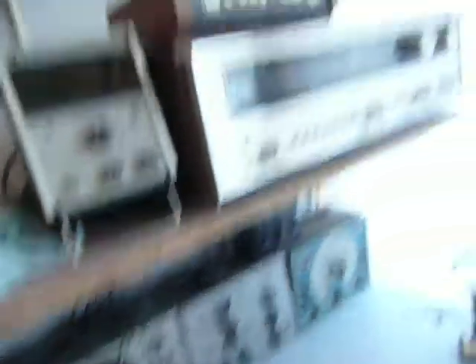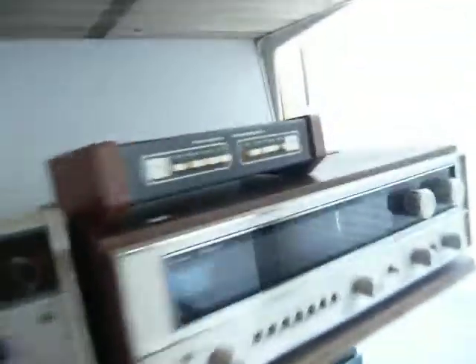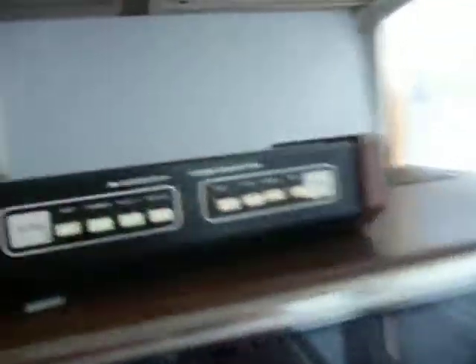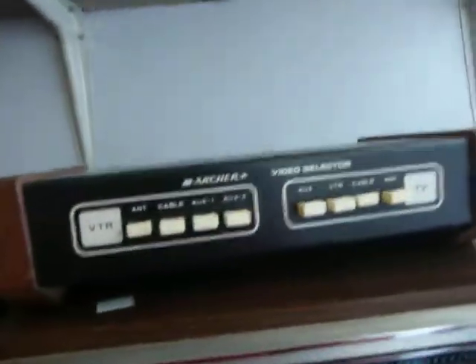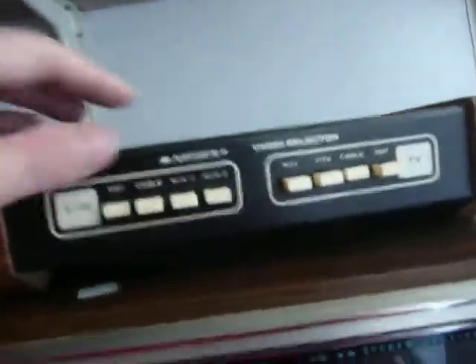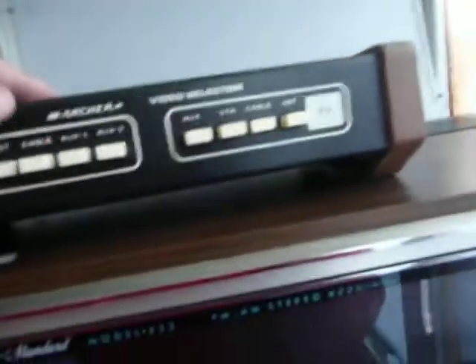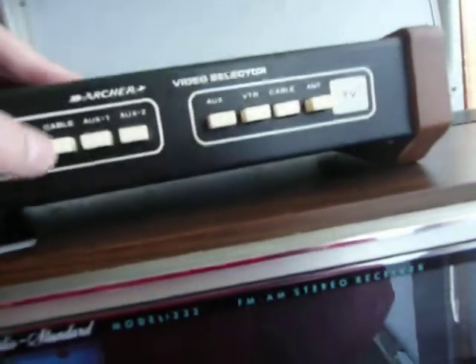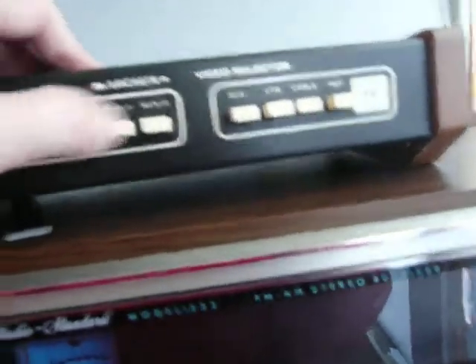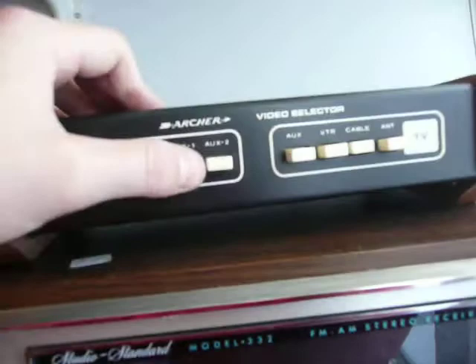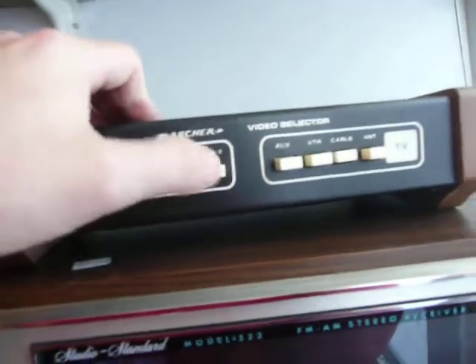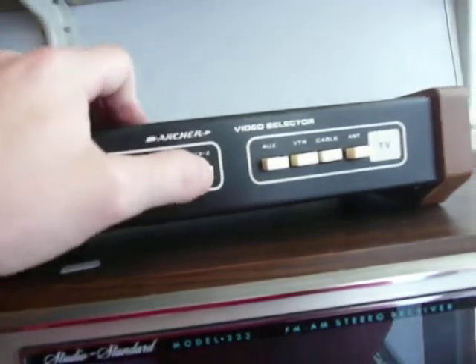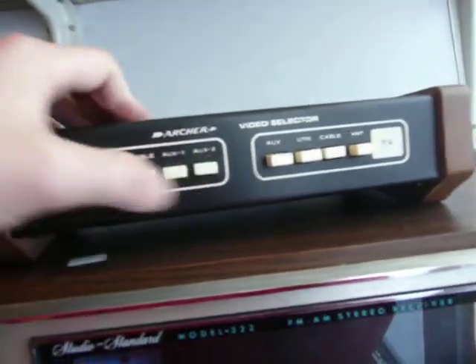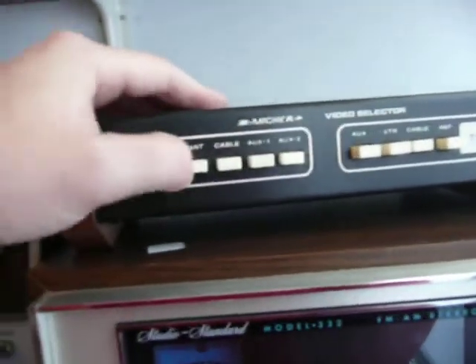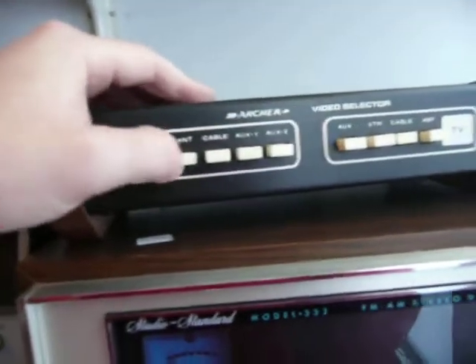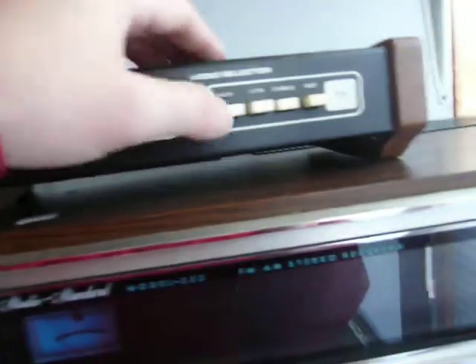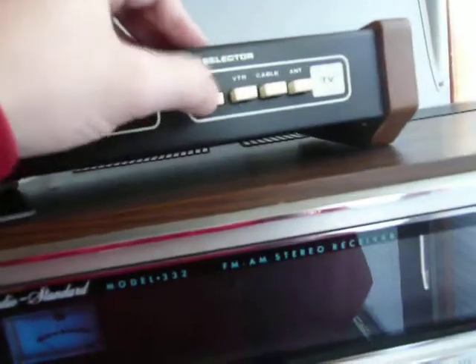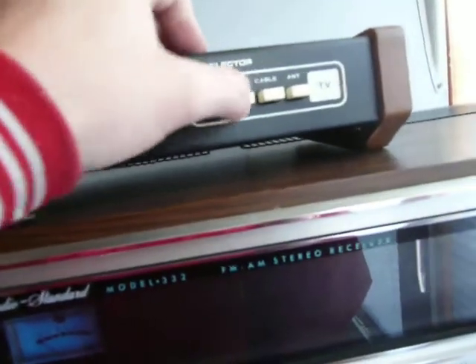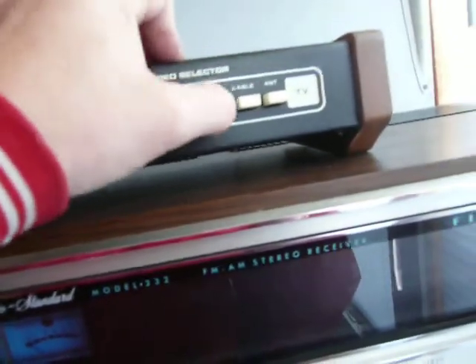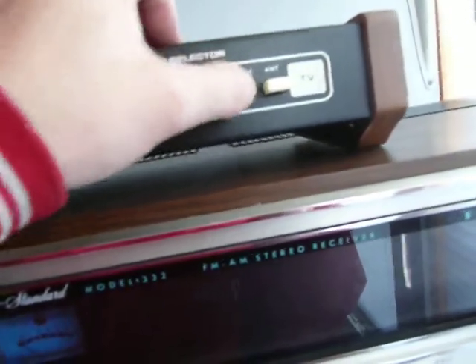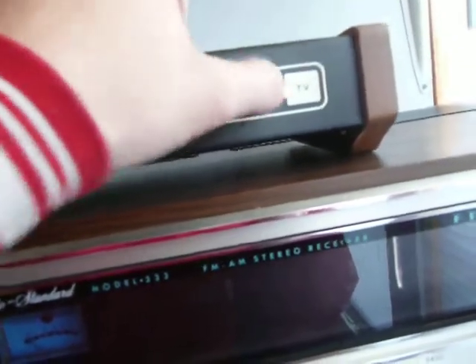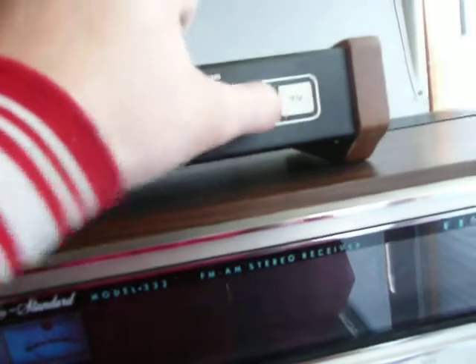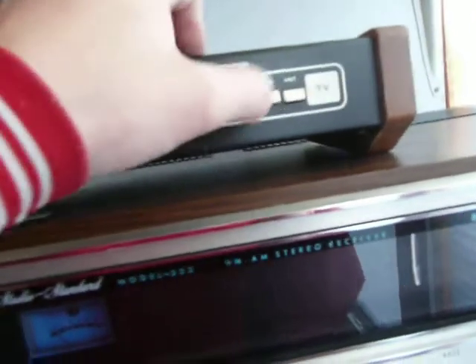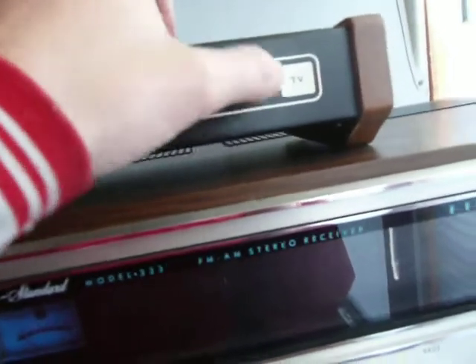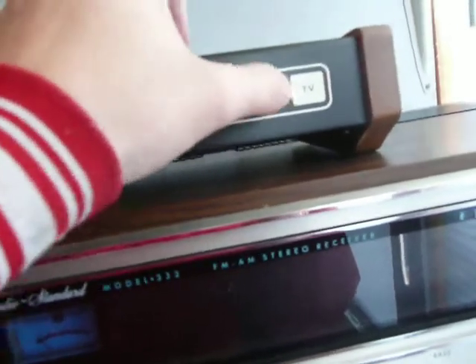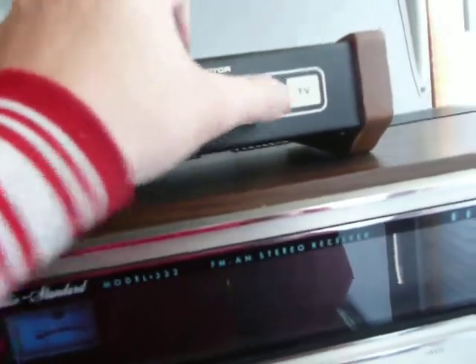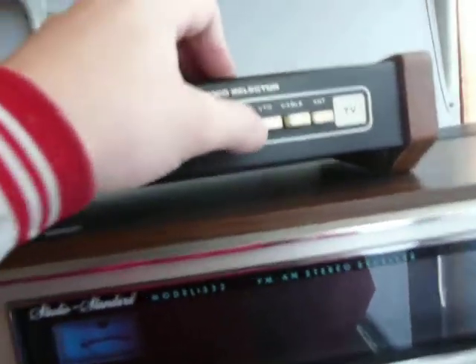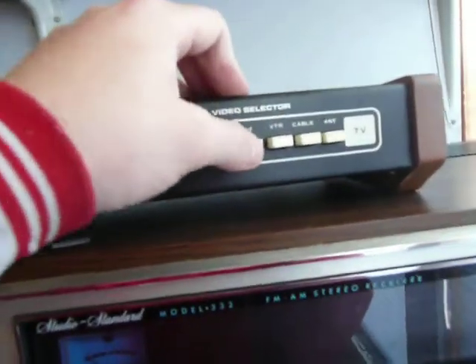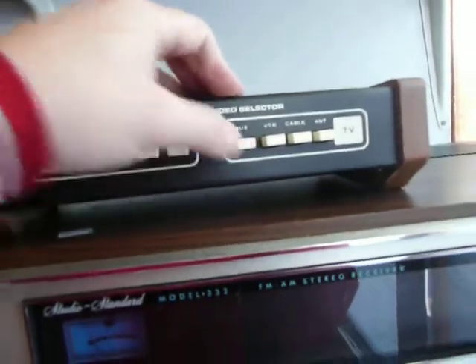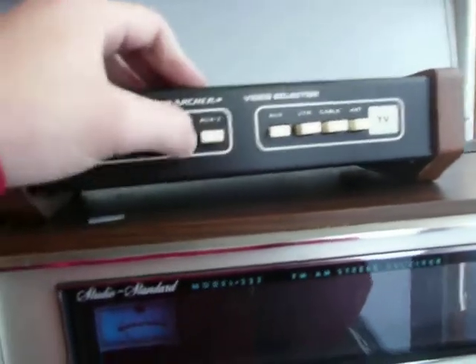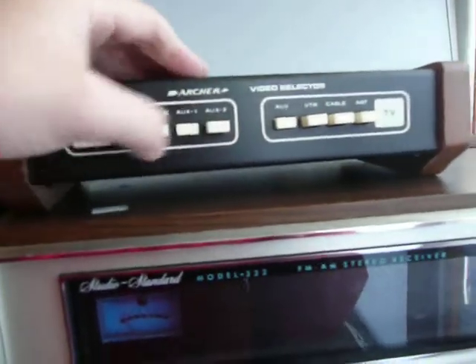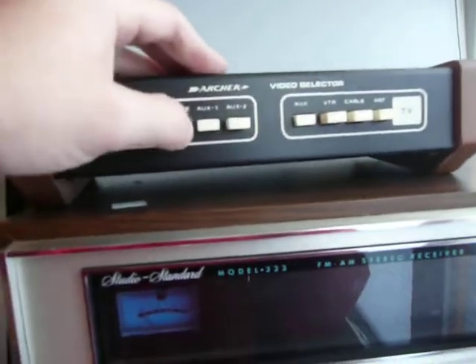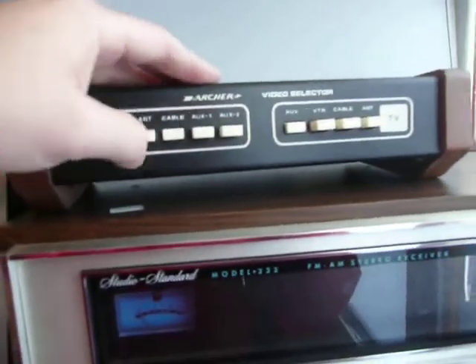I took this apart last night — this little Archer video box. Cleaned the switches. They're still a little sluggish, they don't go as fast as they ought to. But everything inside looked real clean.